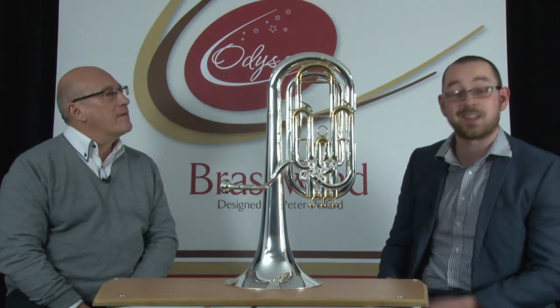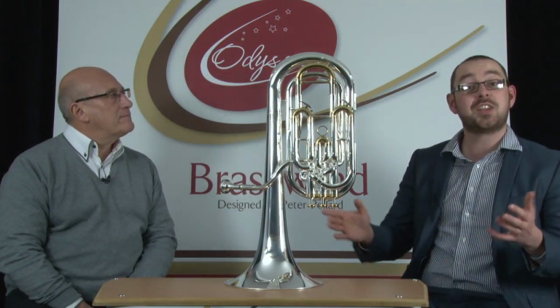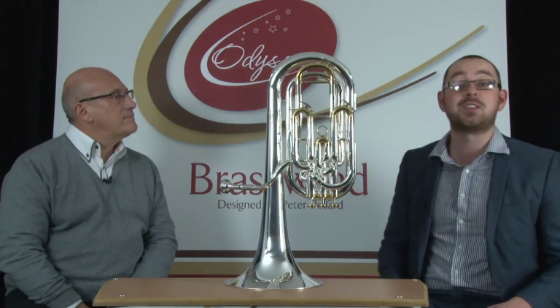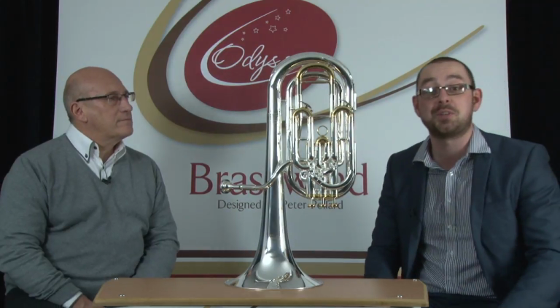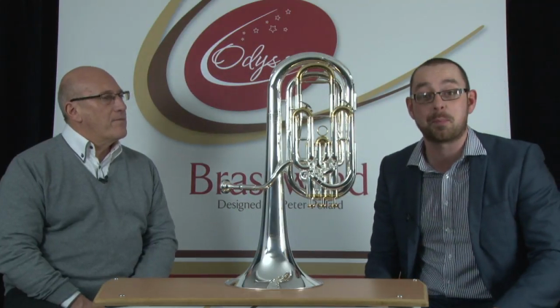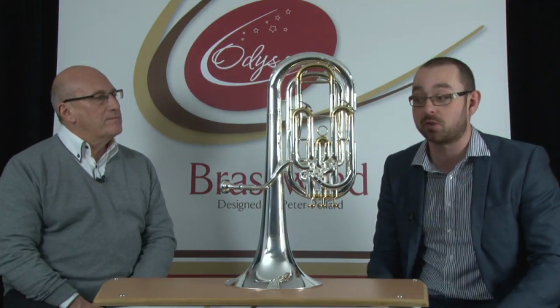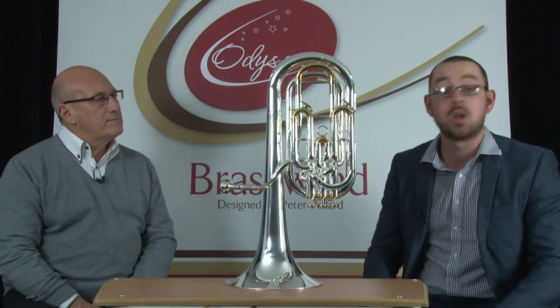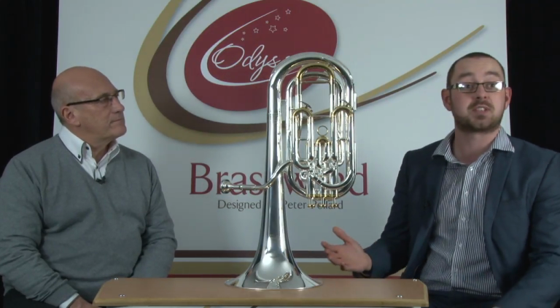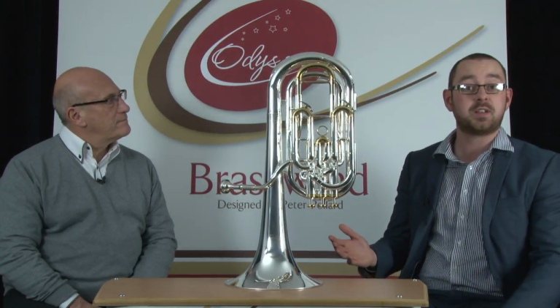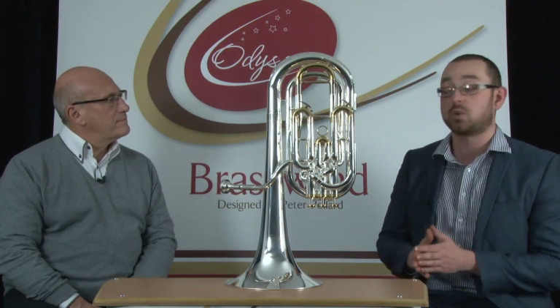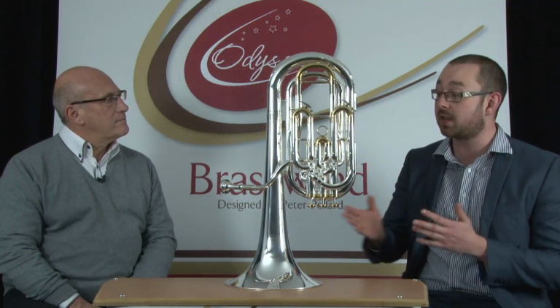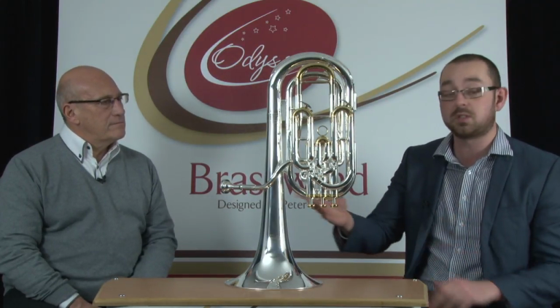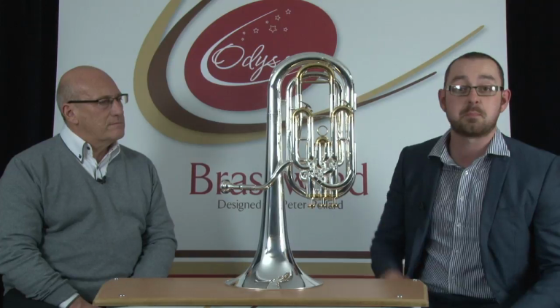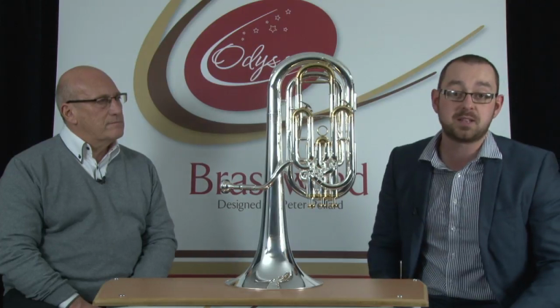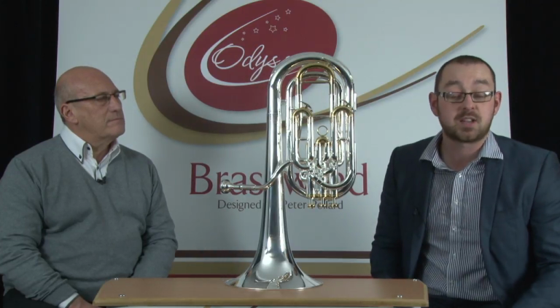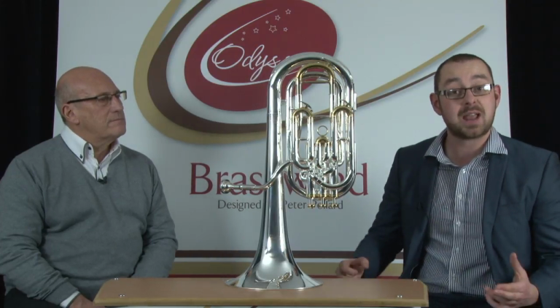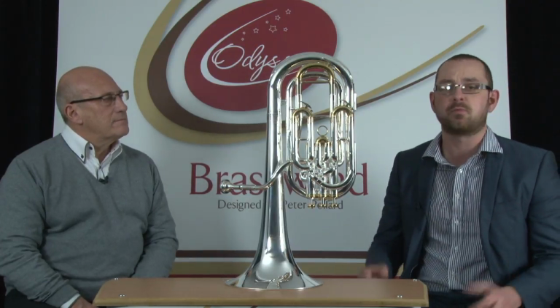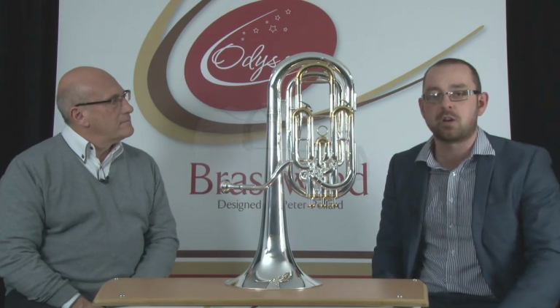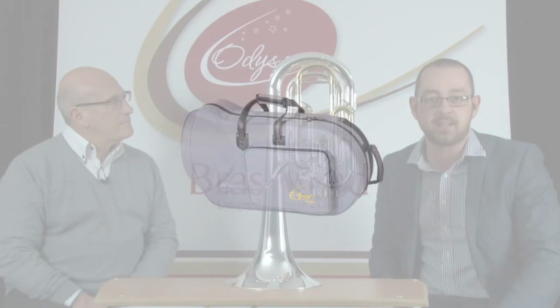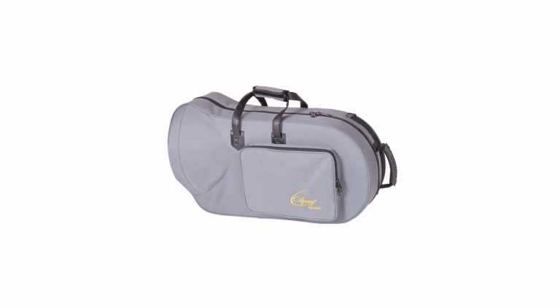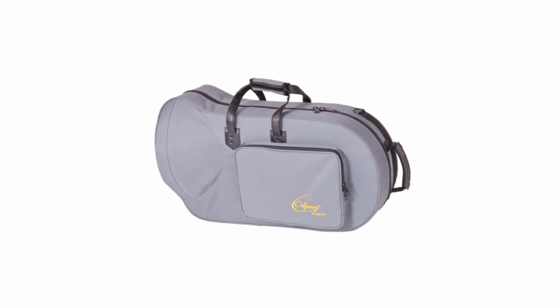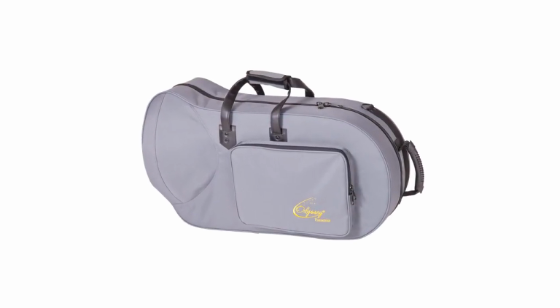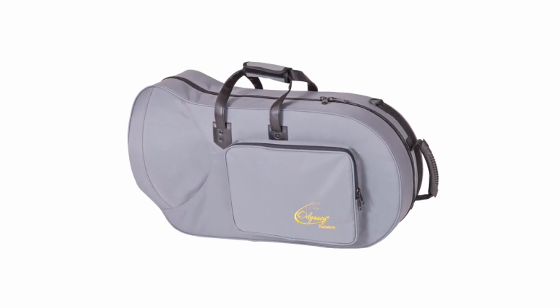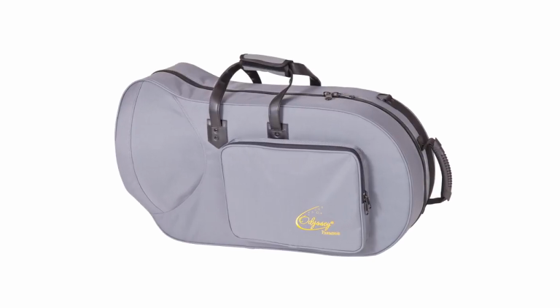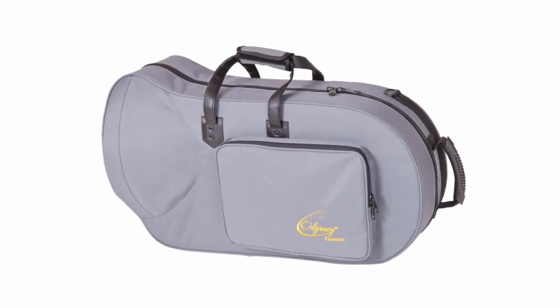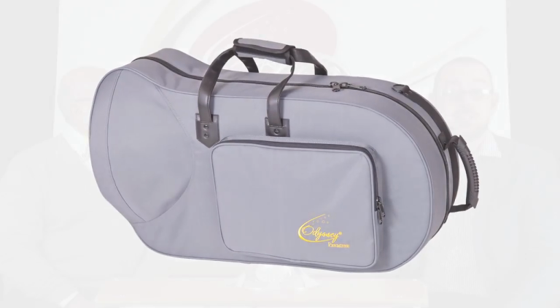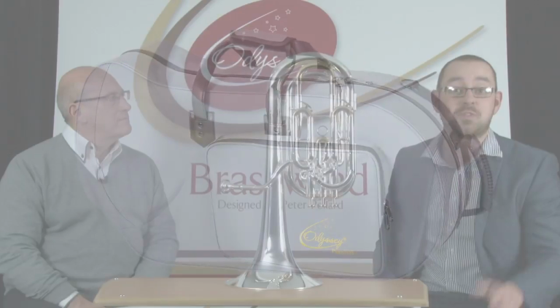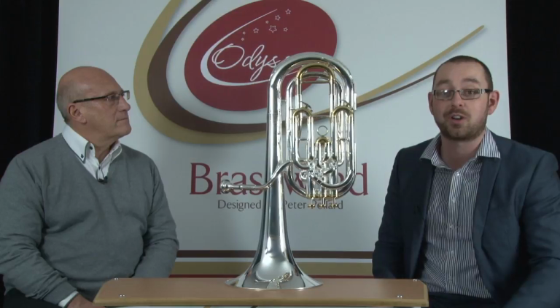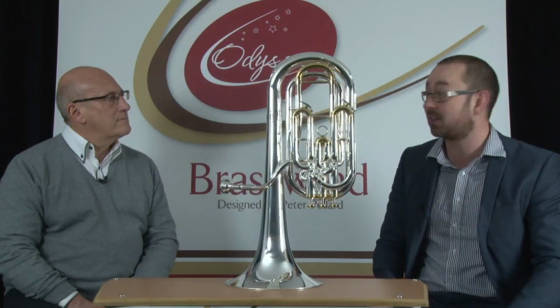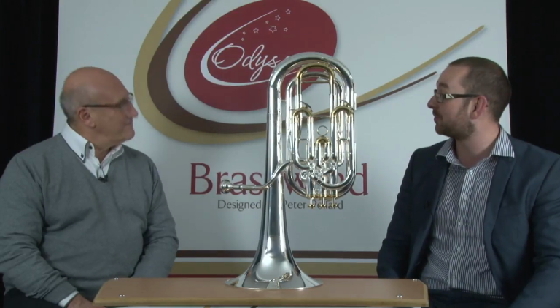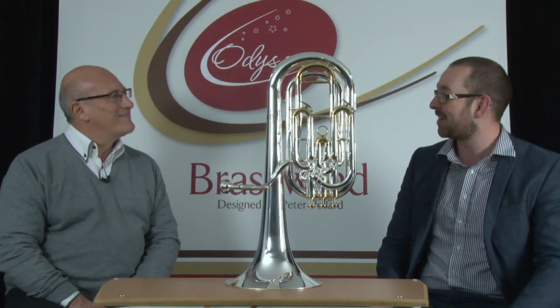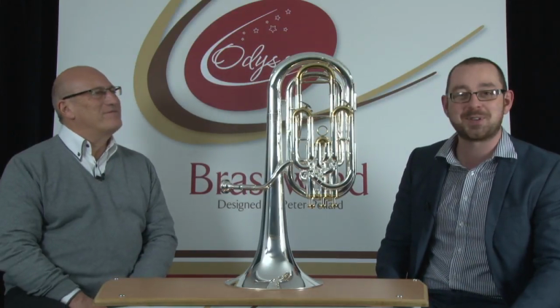So there you go. It's the Odyssey Premiere baritone horn. Comes as an outfit, so it's got the instrument, the mouthpiece, a lightweight but very durable case with shoulder straps, and it also comes with cleaning equipment such as valve oil and cleaning cloths. Thank you very much, Peter.